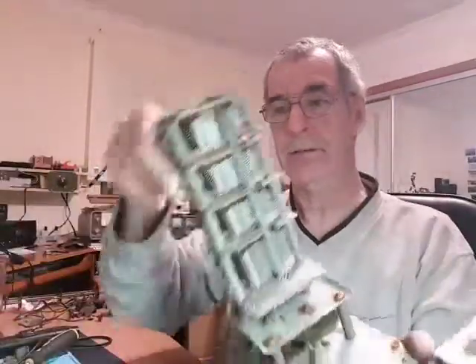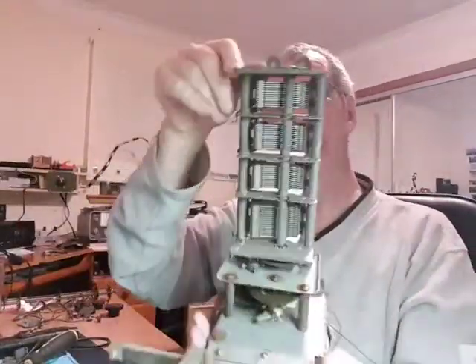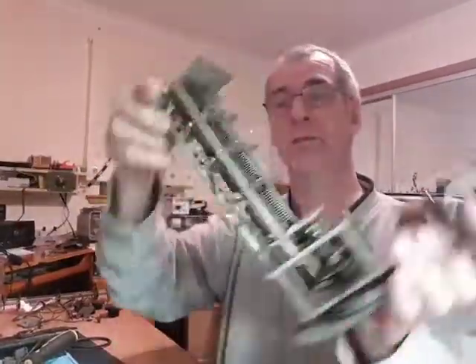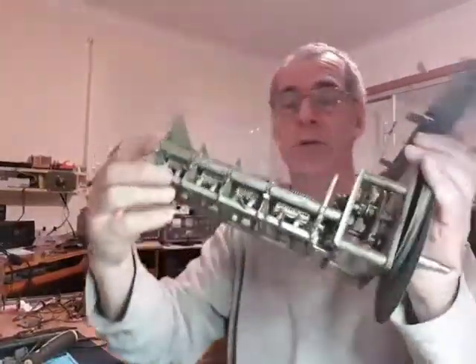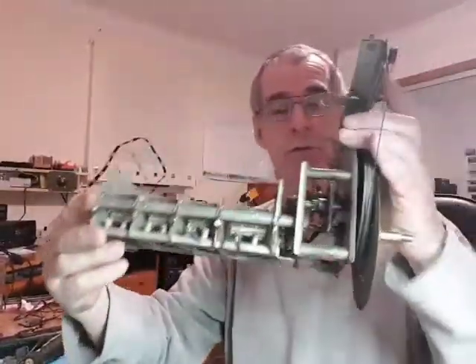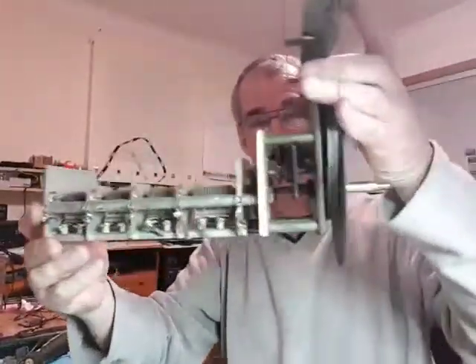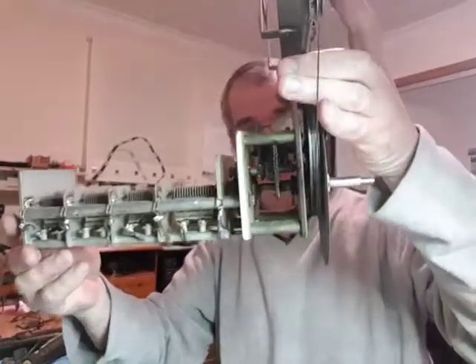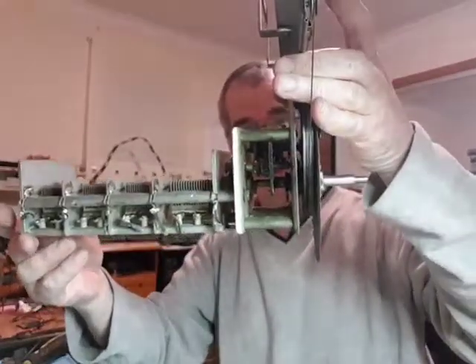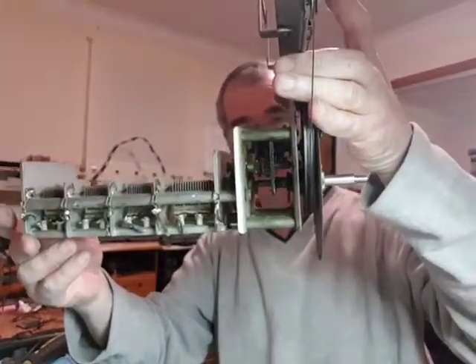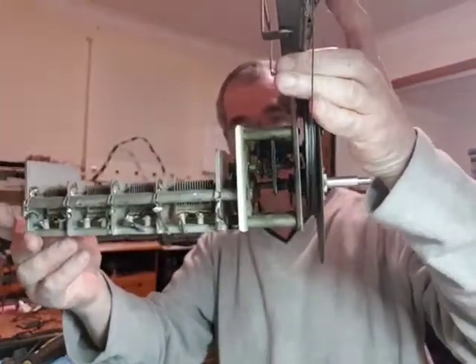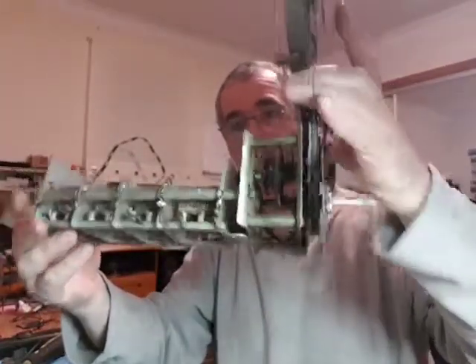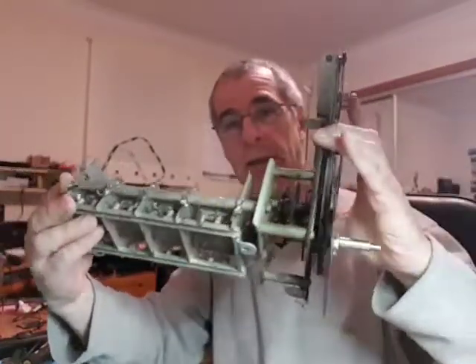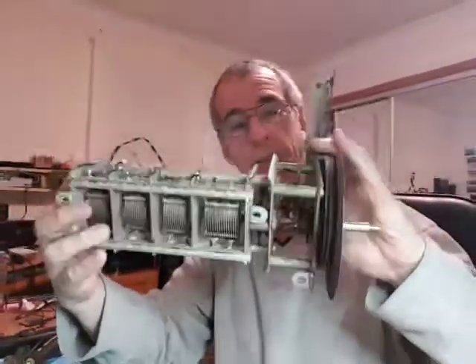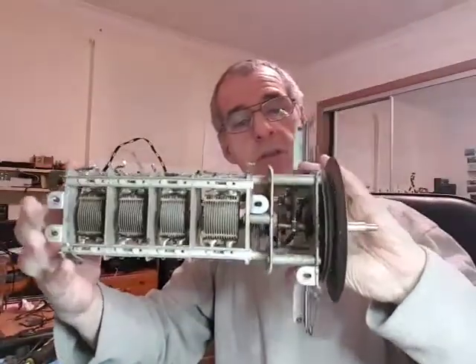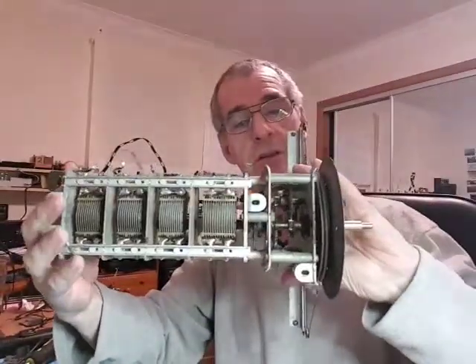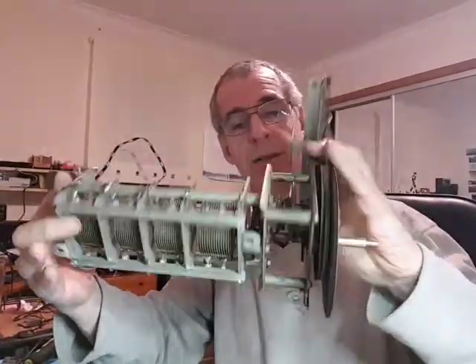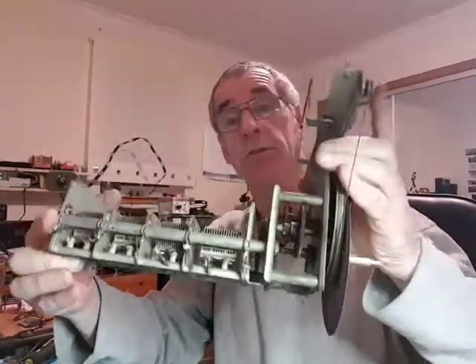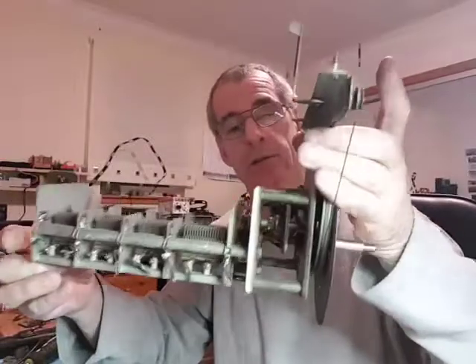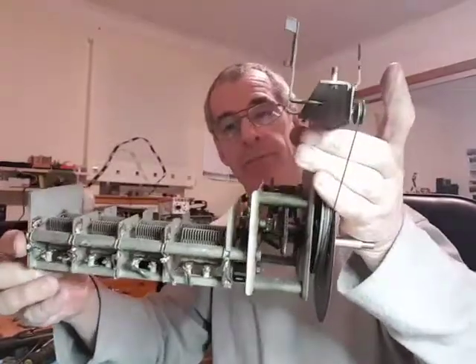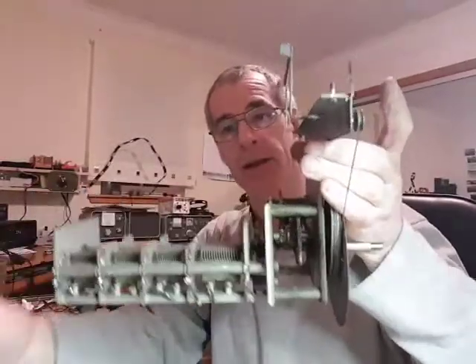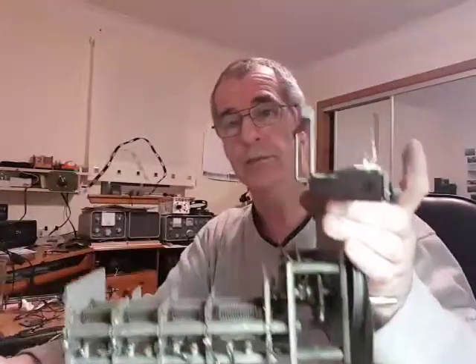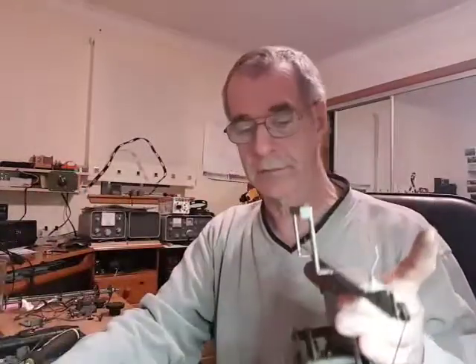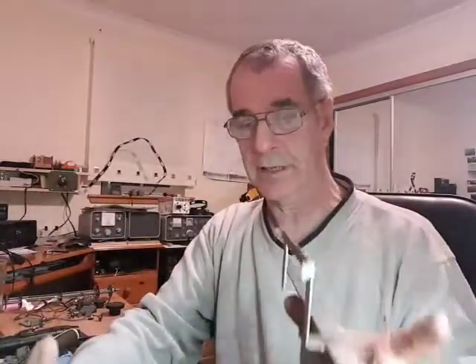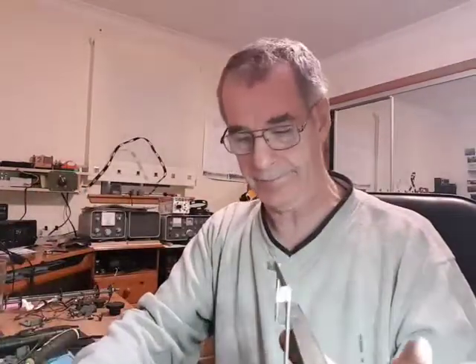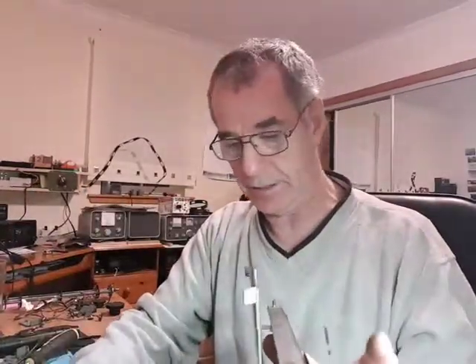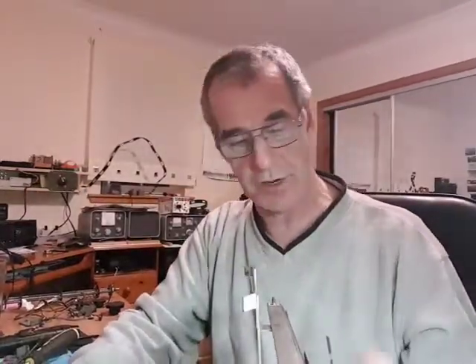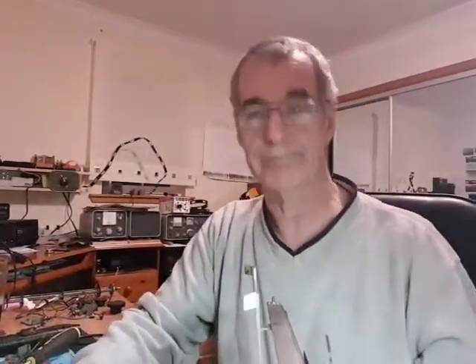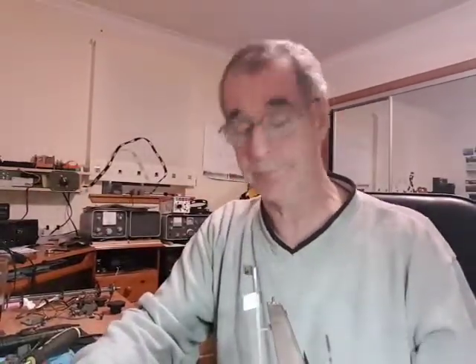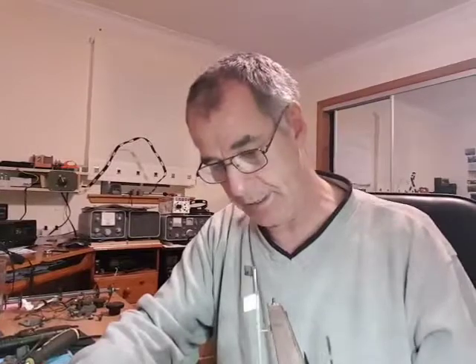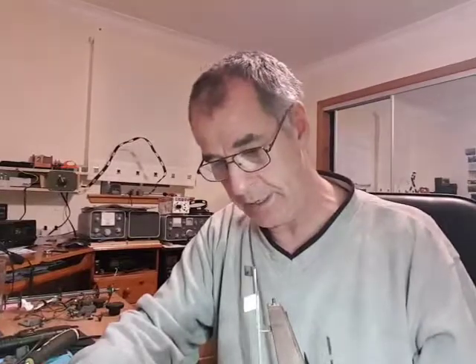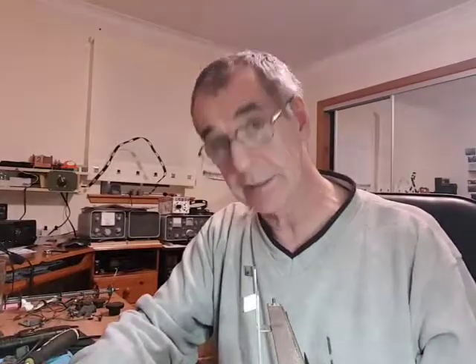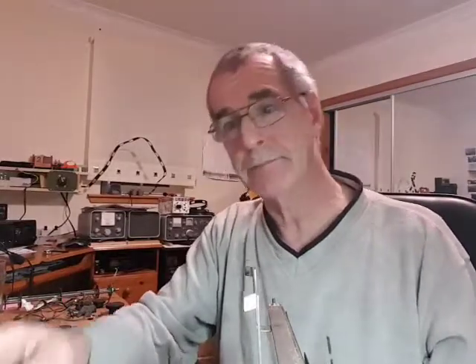Thanks for watching - it went on a bit longer than I thought but it was useful. Until next time I shall probably start on the coil pack, not sure yet. Thanks for watching, click like, subscribe, whatever, and see you next time - bye.